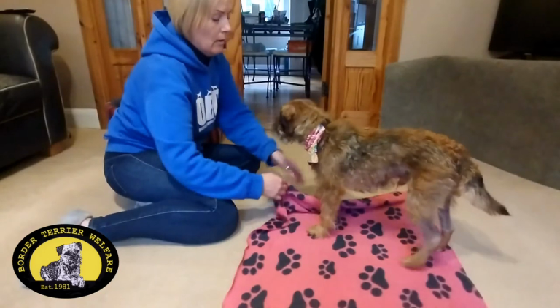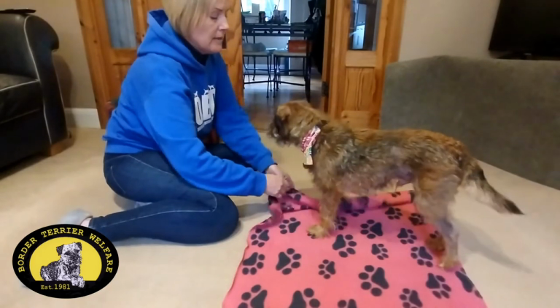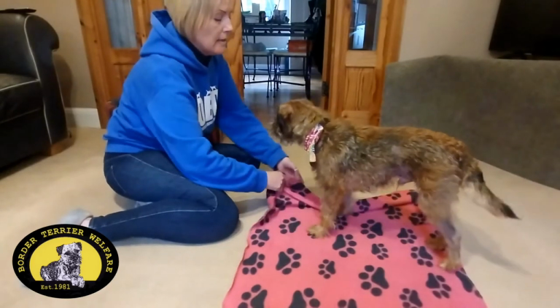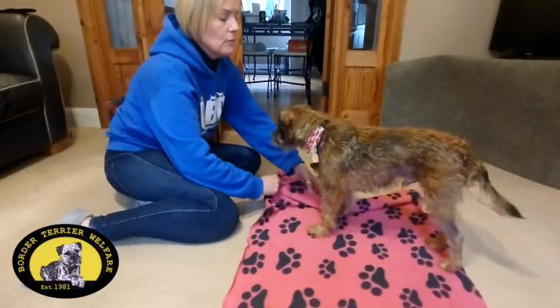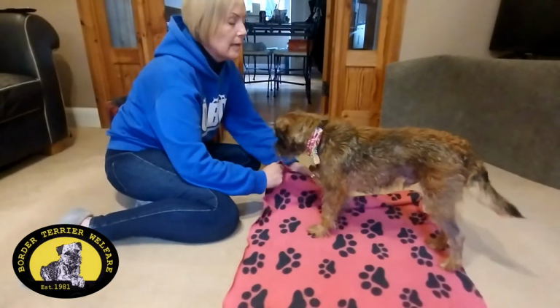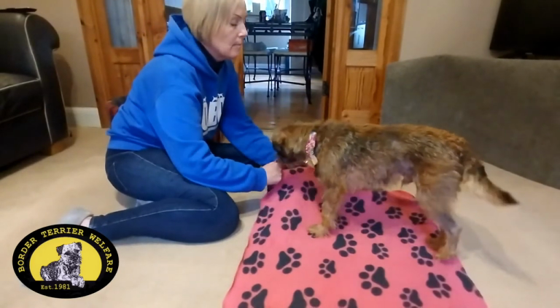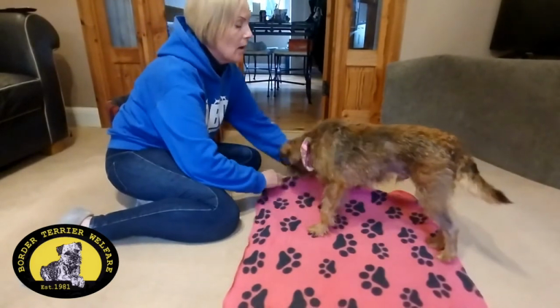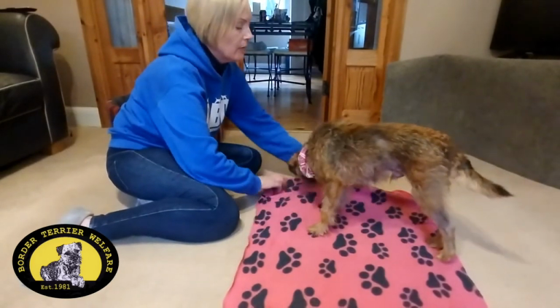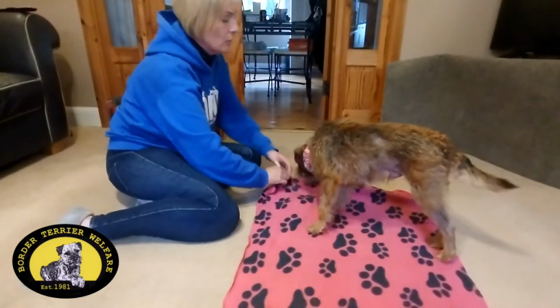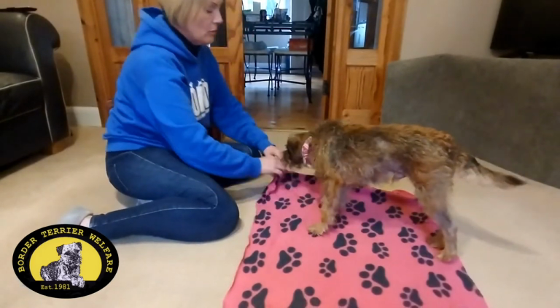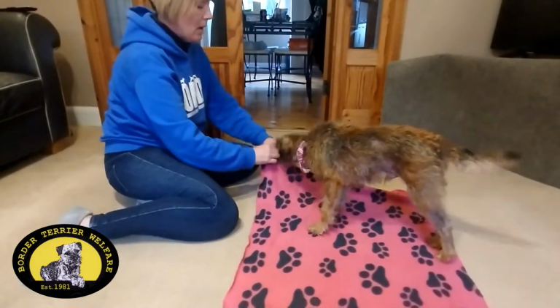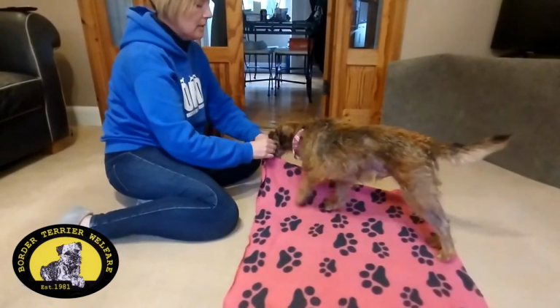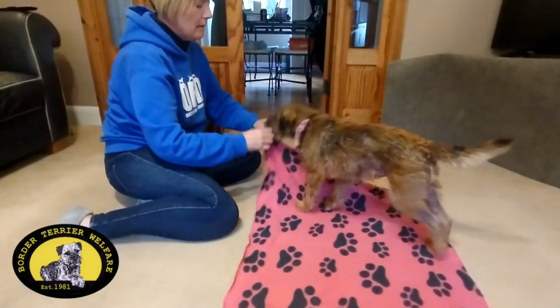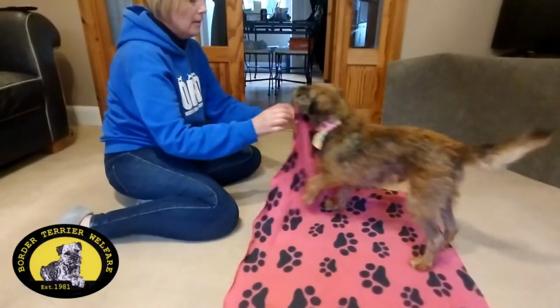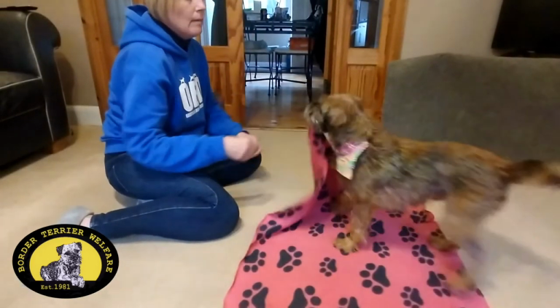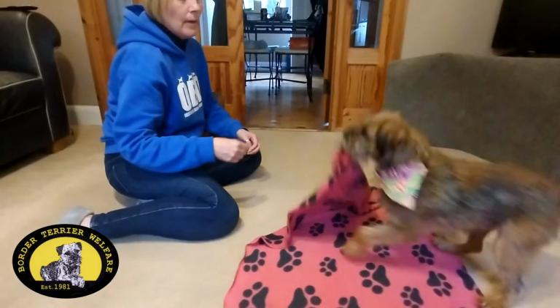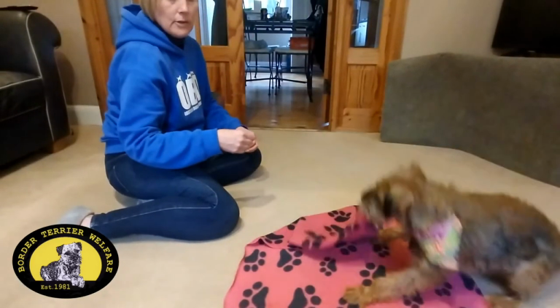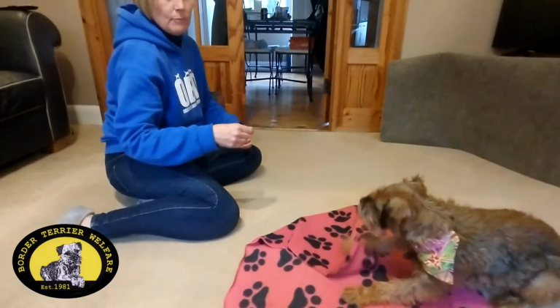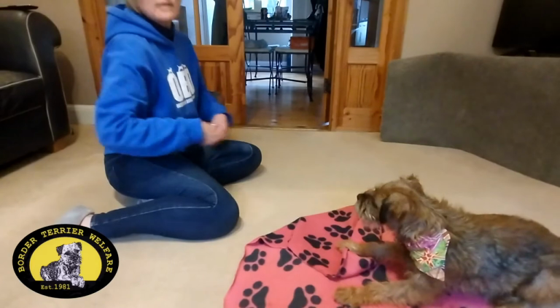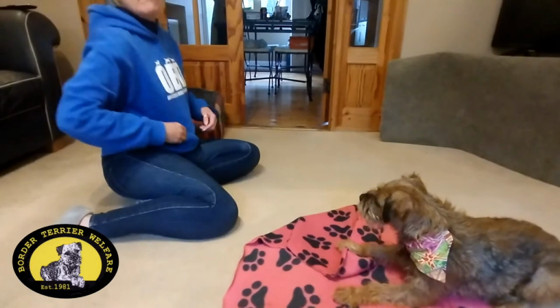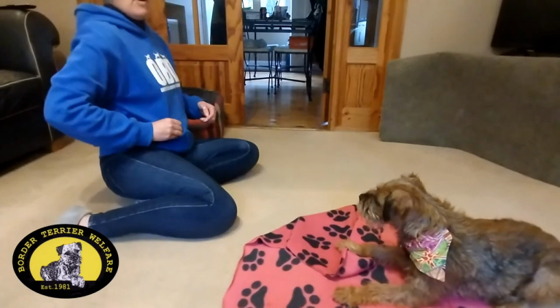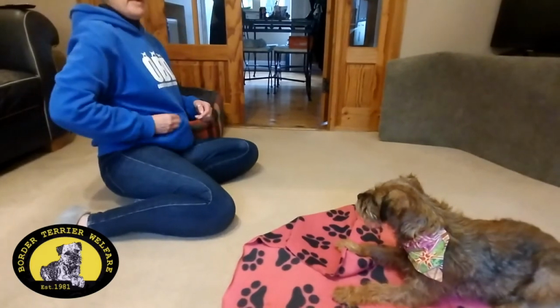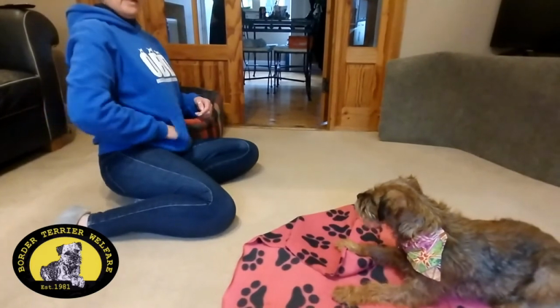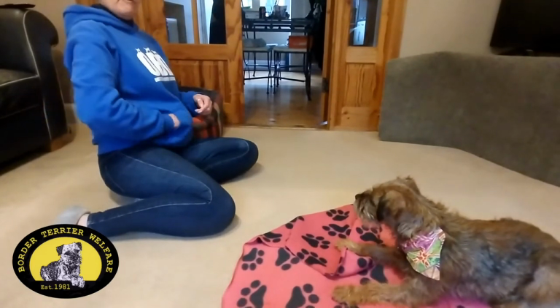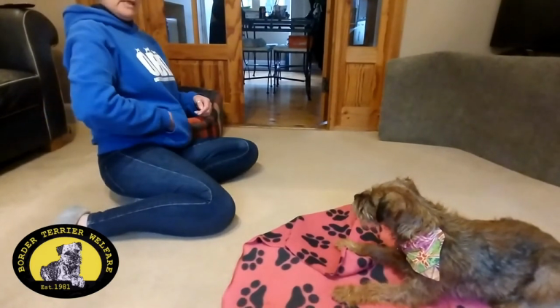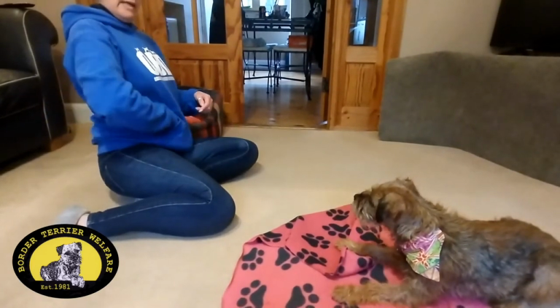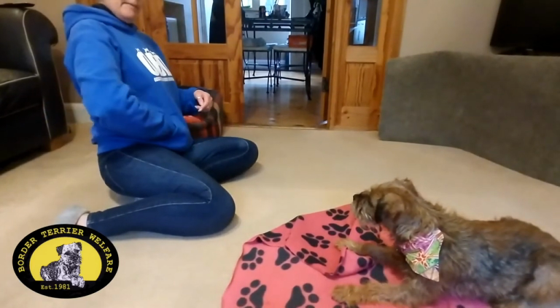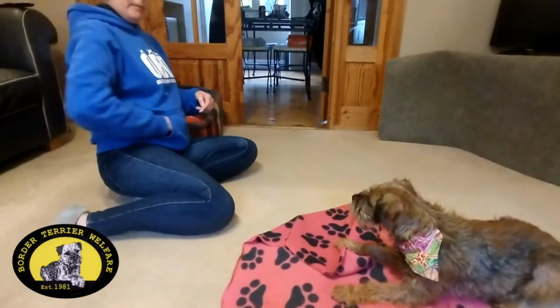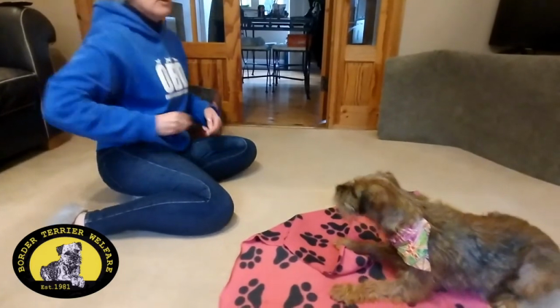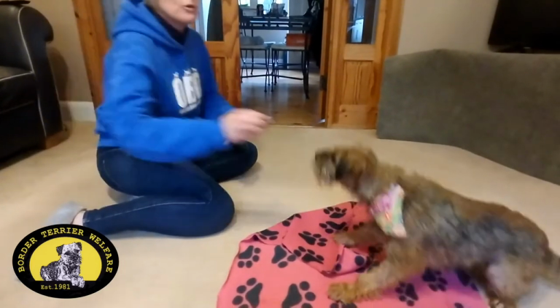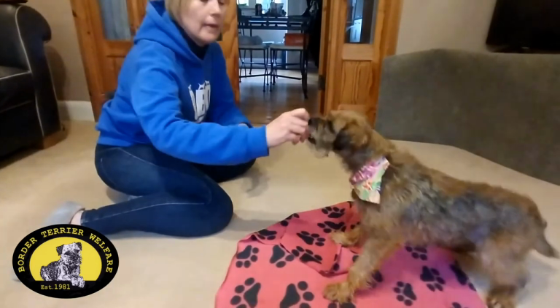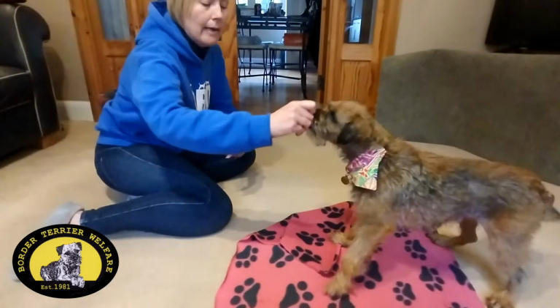Obviously this will take some time for your dog to master, but just practising five minutes every day, you'll soon get it.